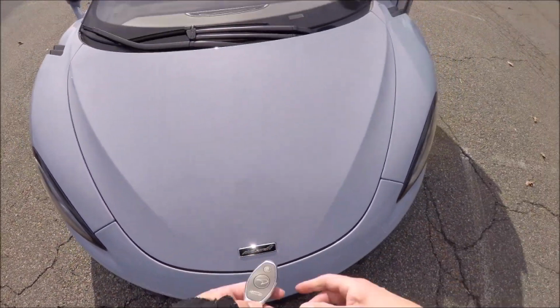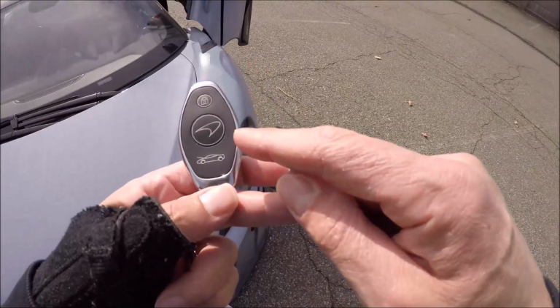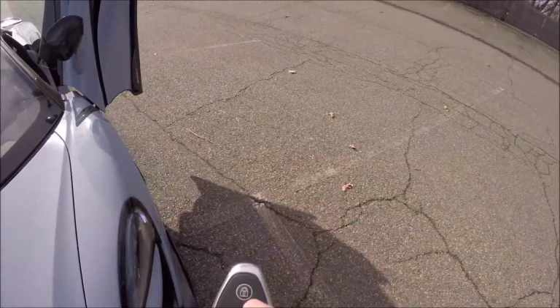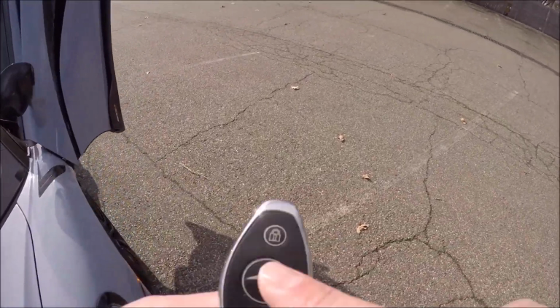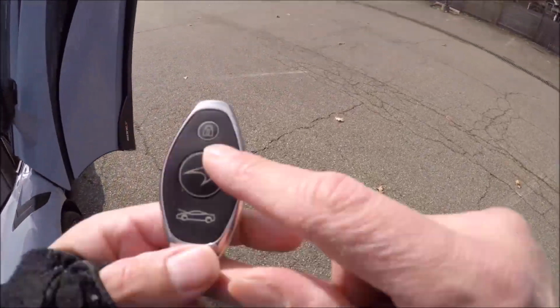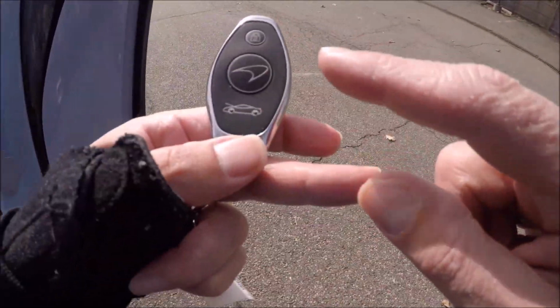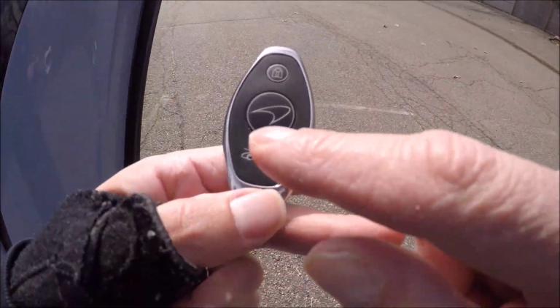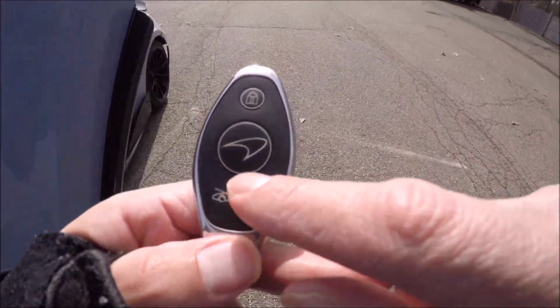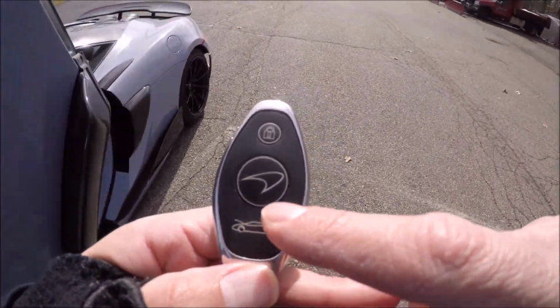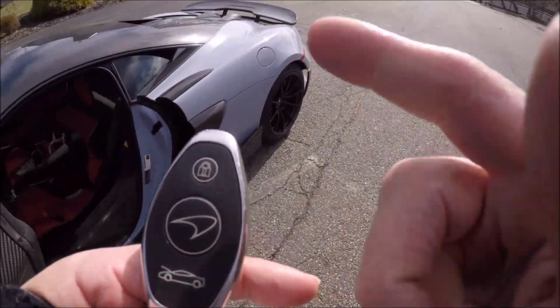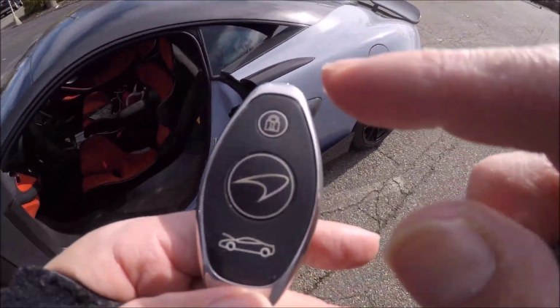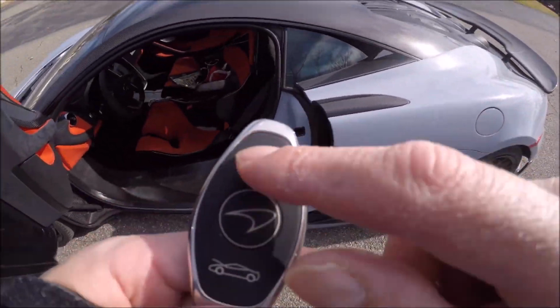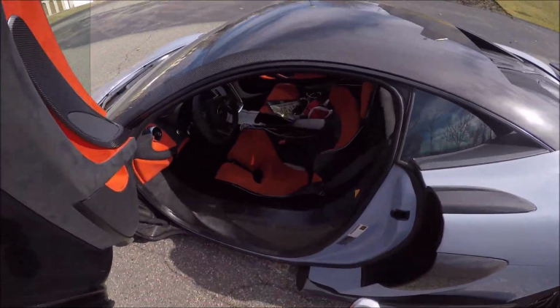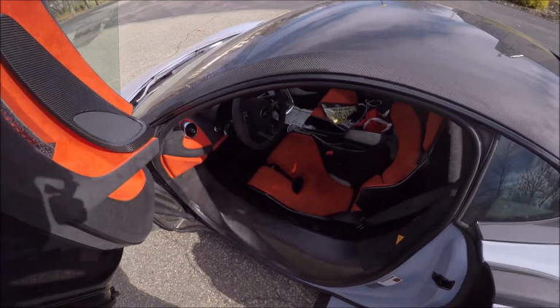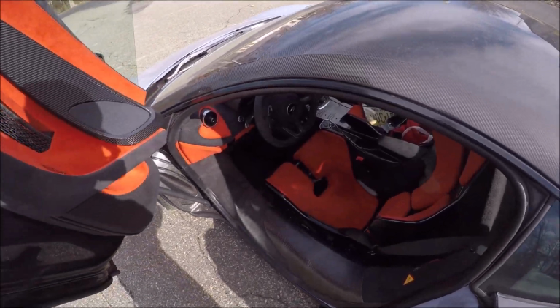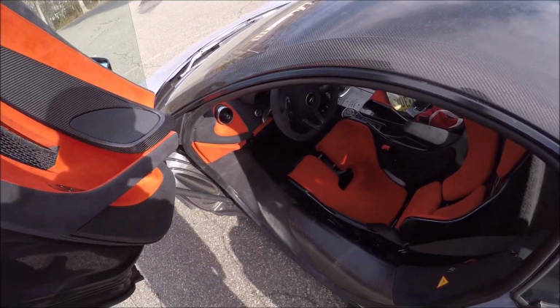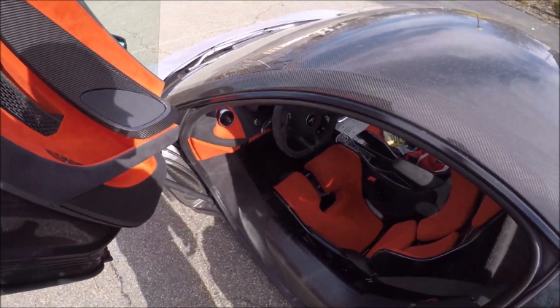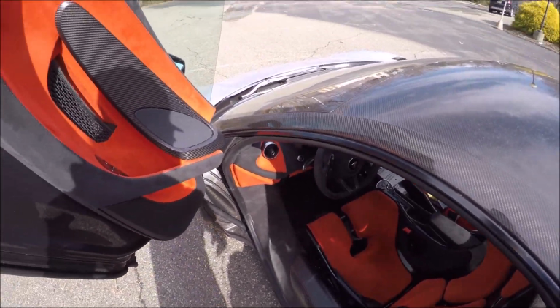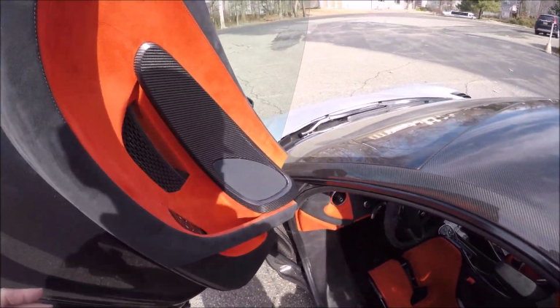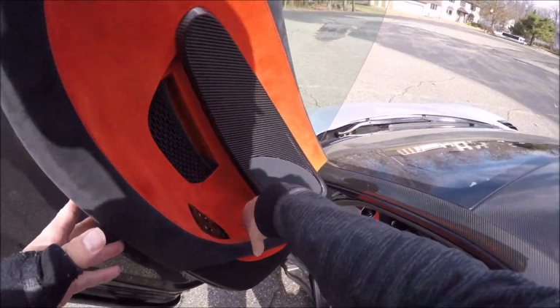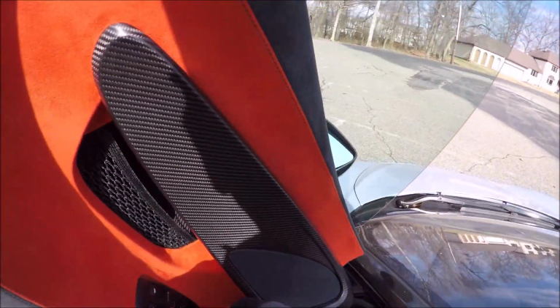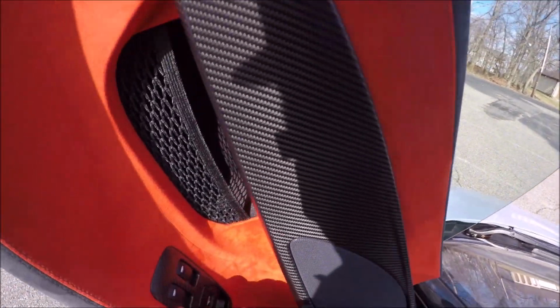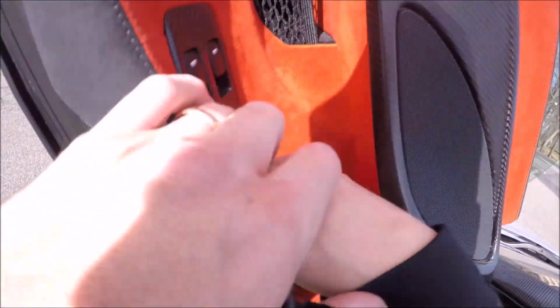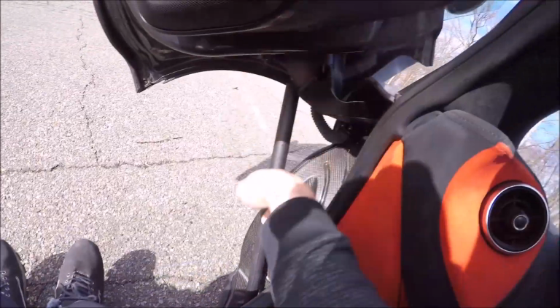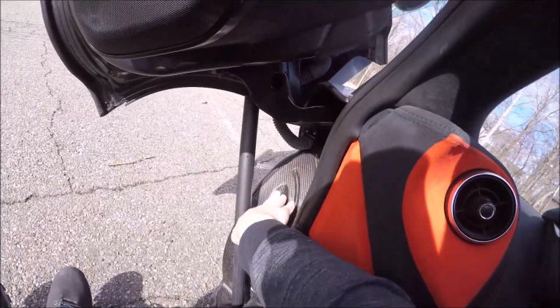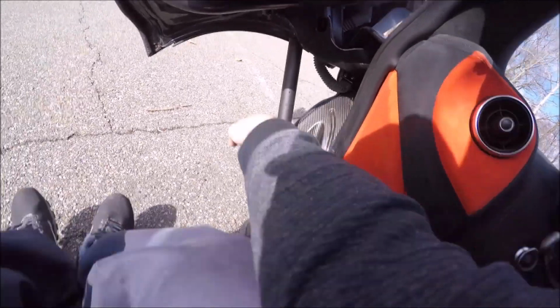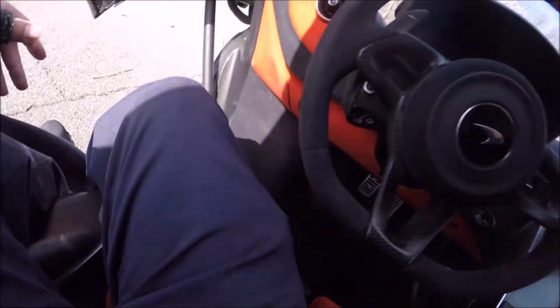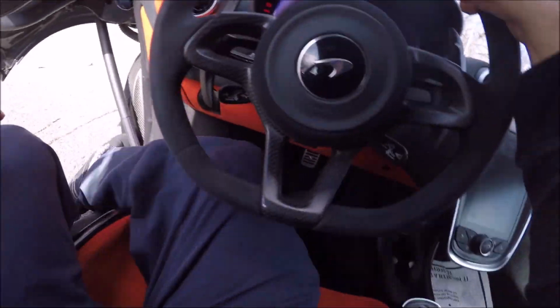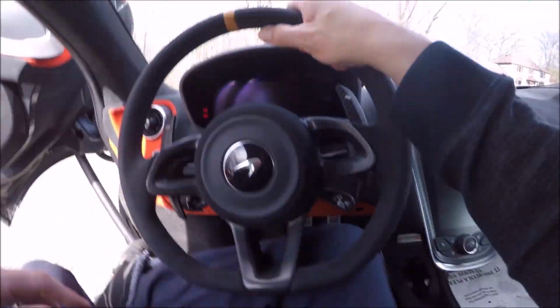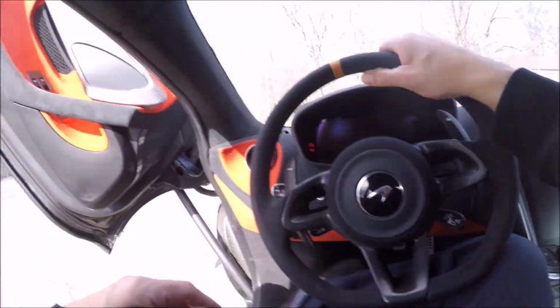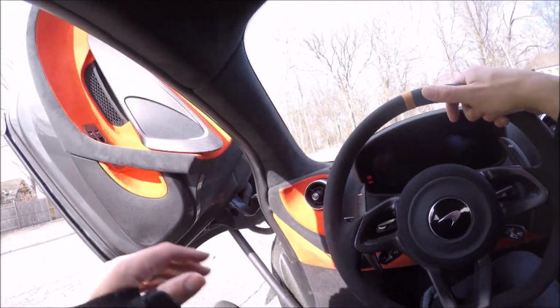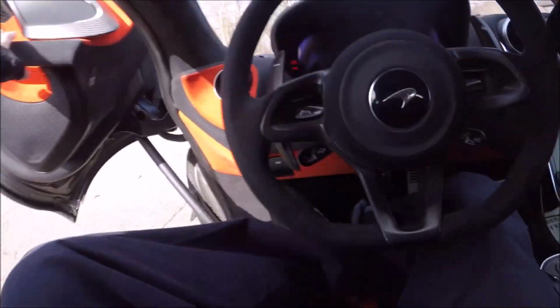So this is the unlock button, the McLaren symbol - the front trunk. Obviously that's all you have for locking the doors. Now we're going to get into these seats, which is challenging for a hockey player with a bad back. You have carbon fiber everywhere on this car.